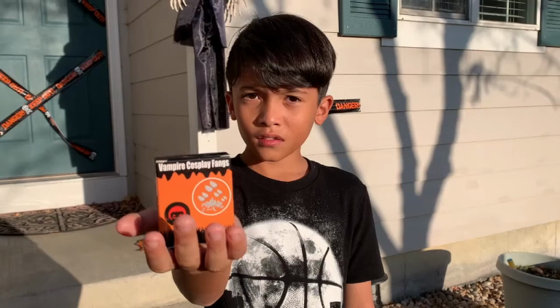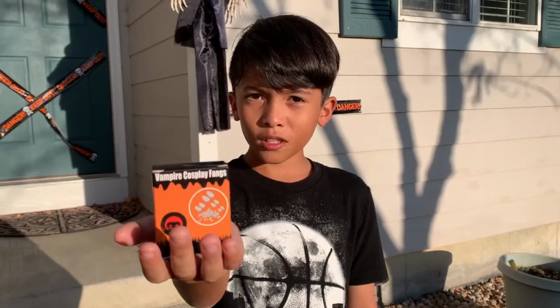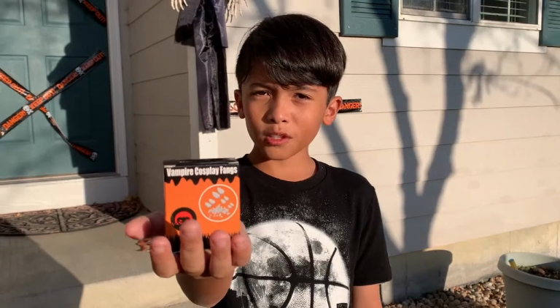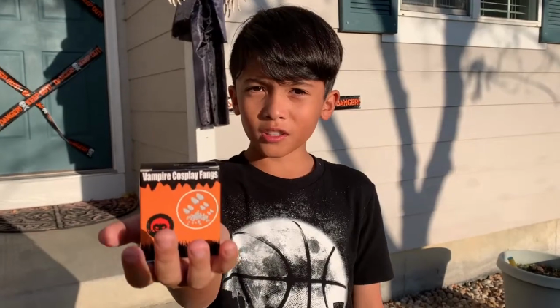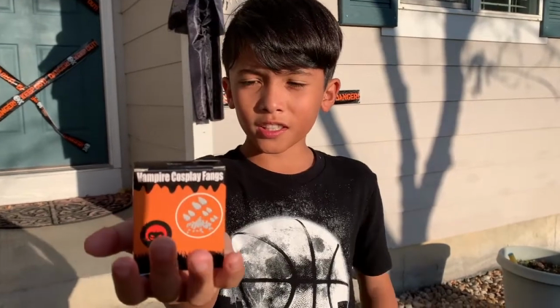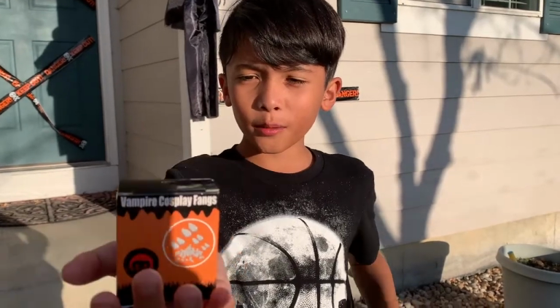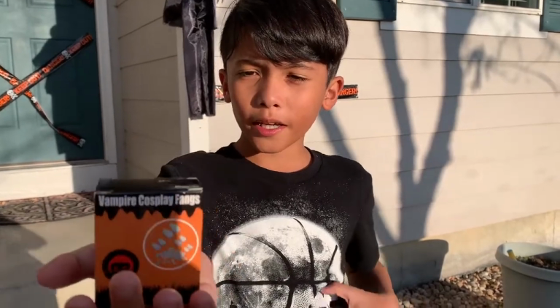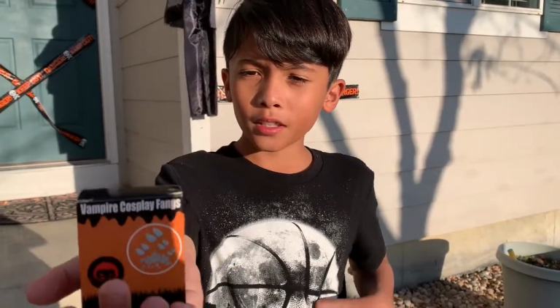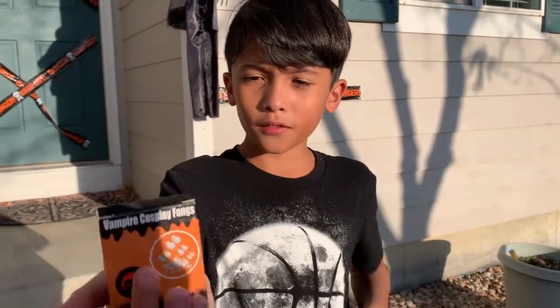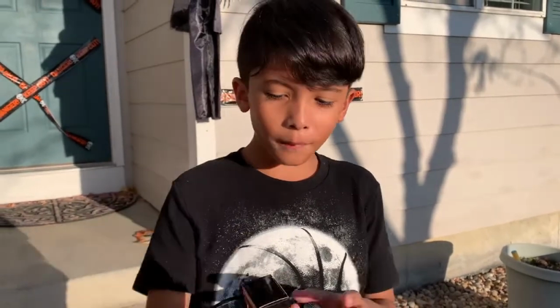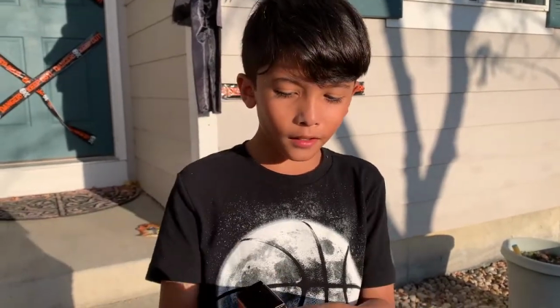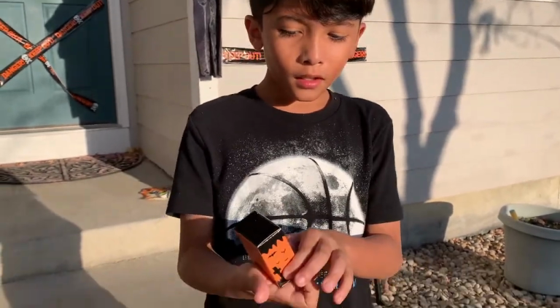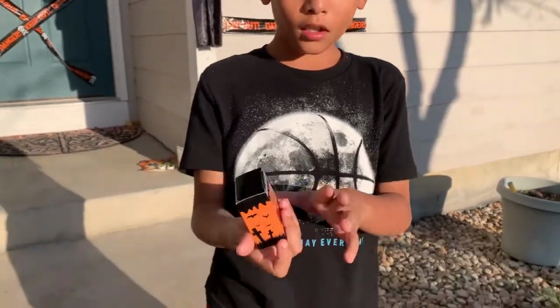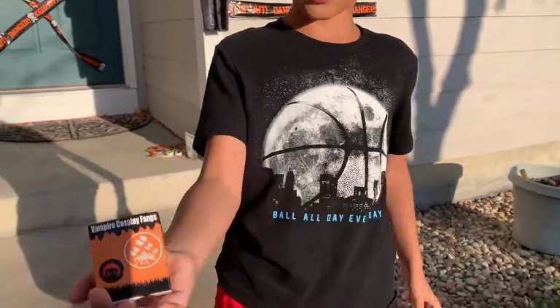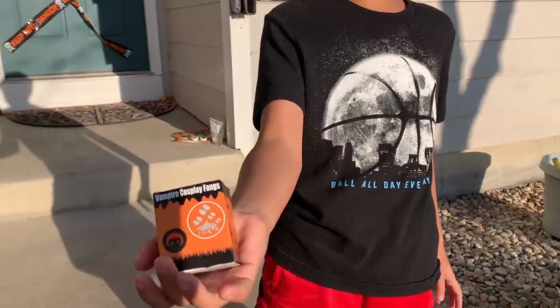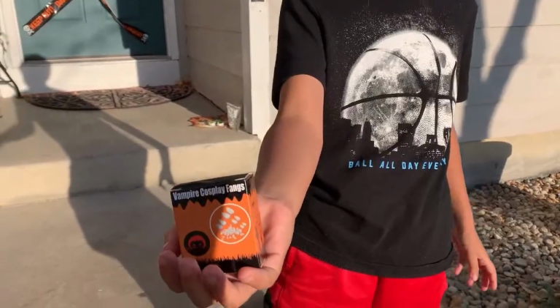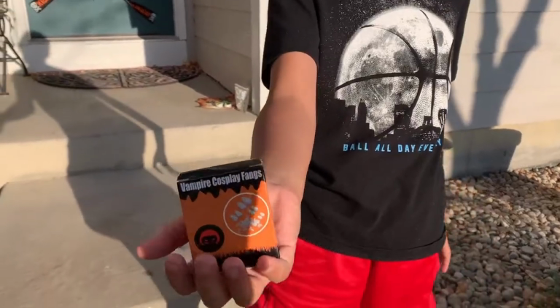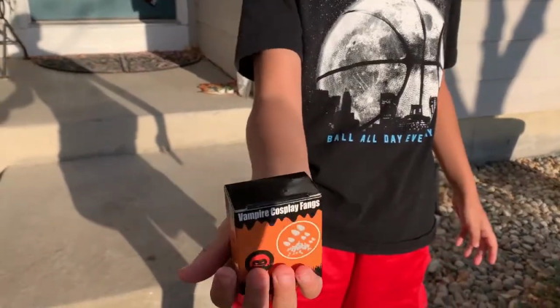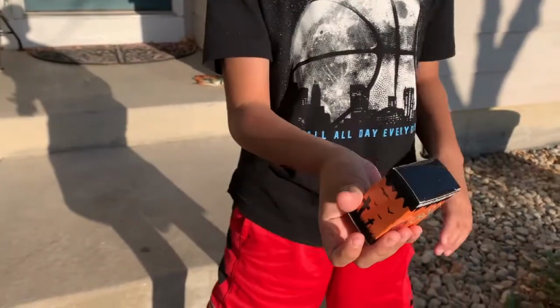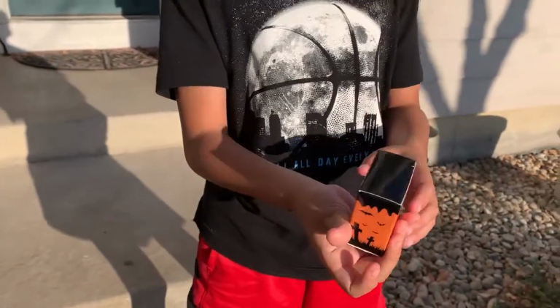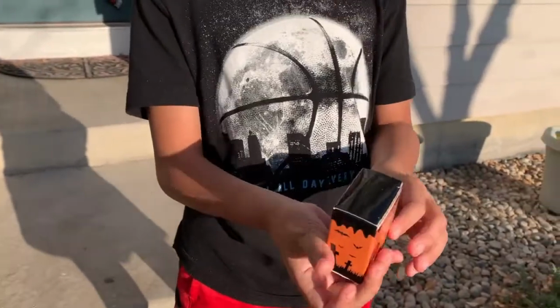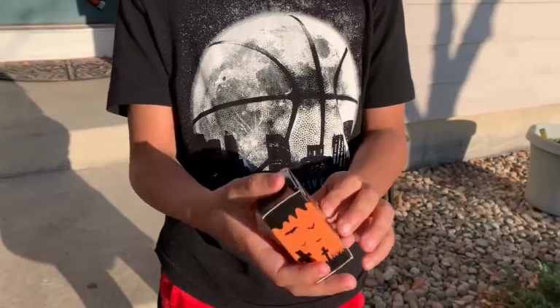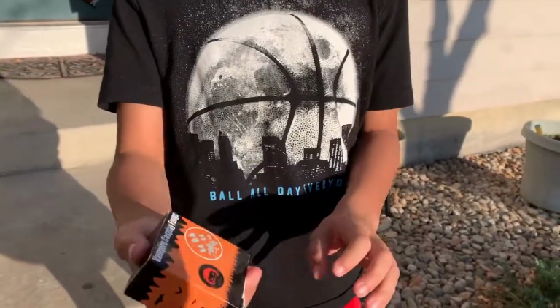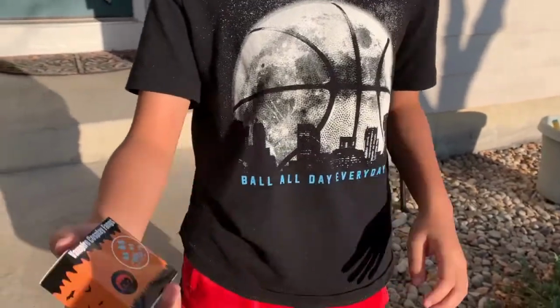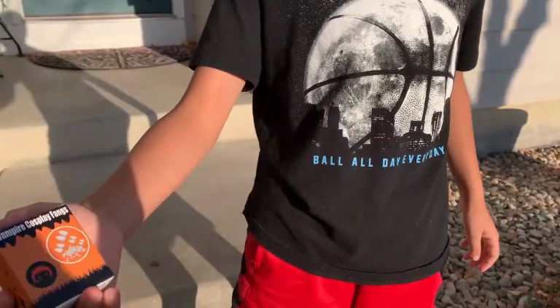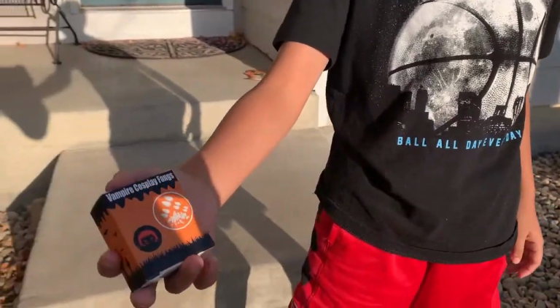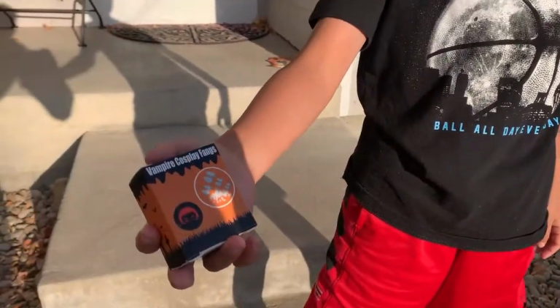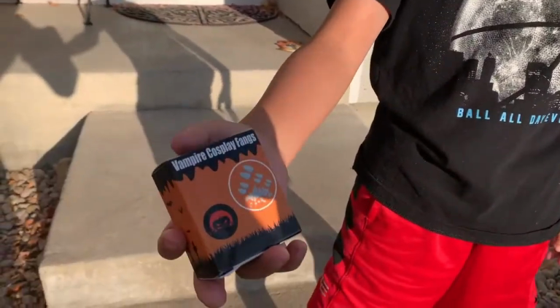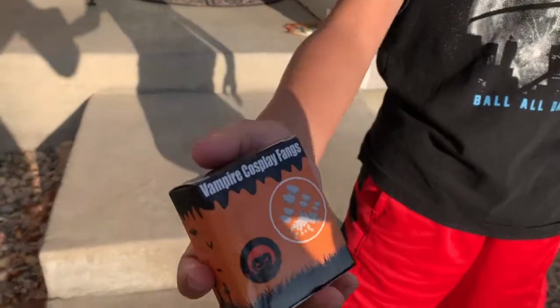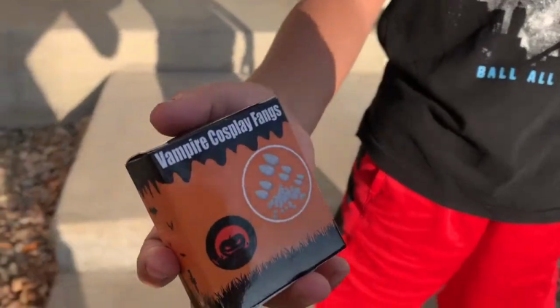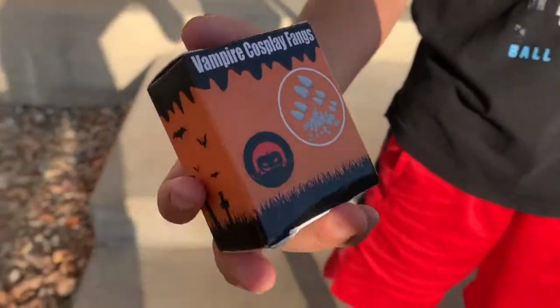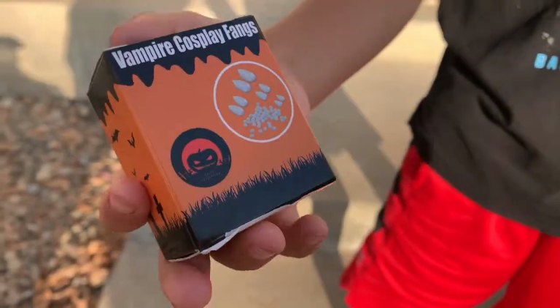Welcome to Super Toys! Today we have this Vampire Cosplay Fangs, and this comes with four different sizes of horrible fangs.